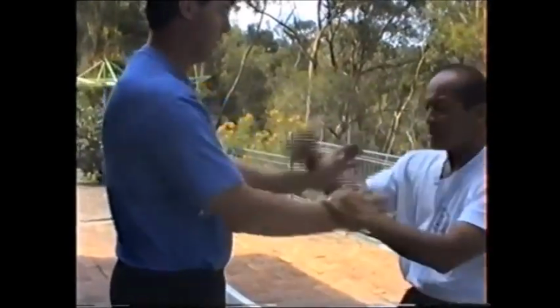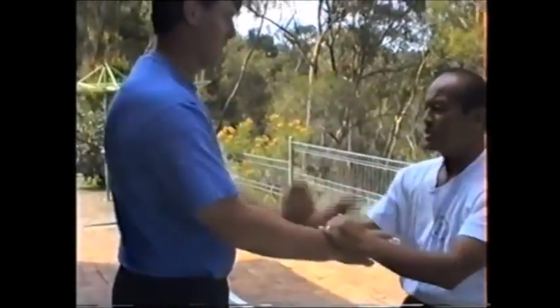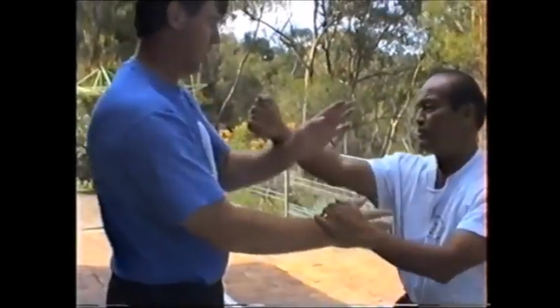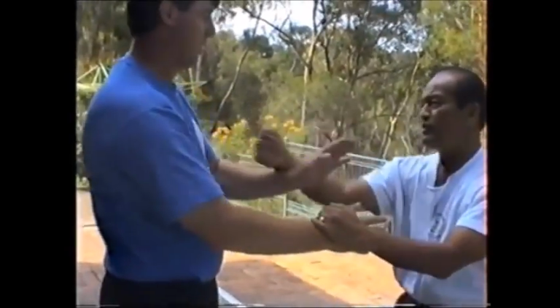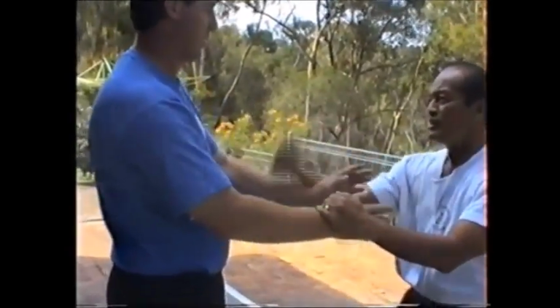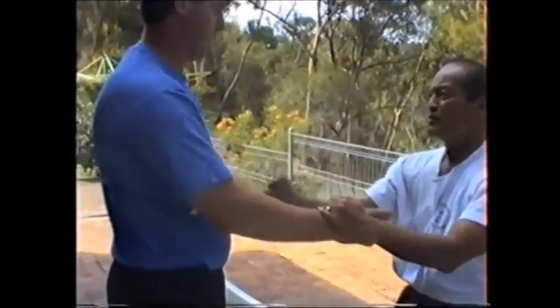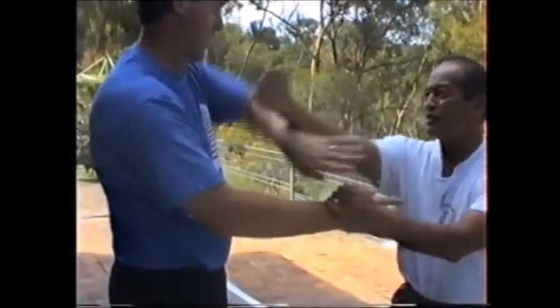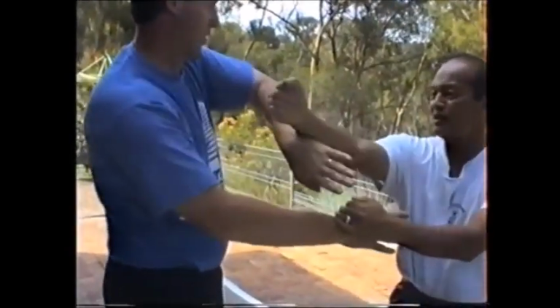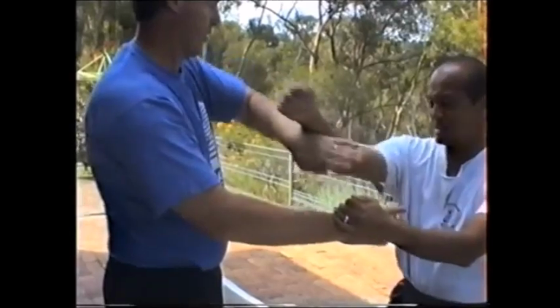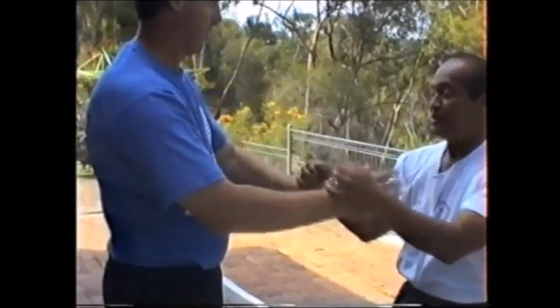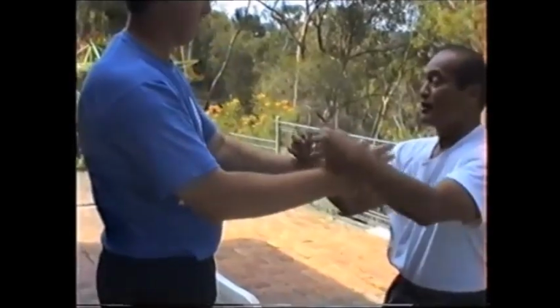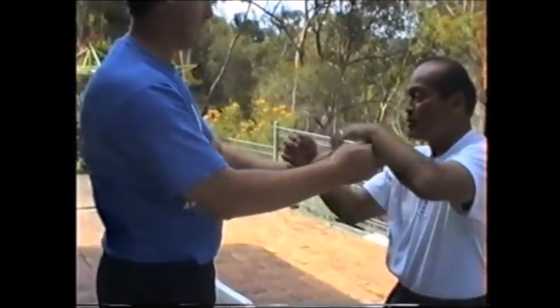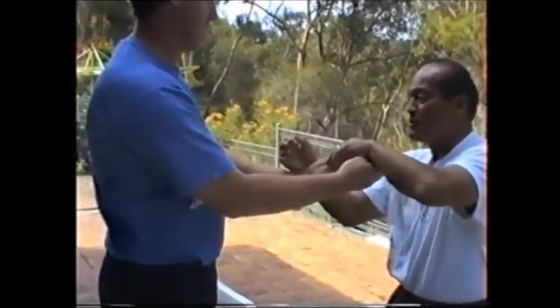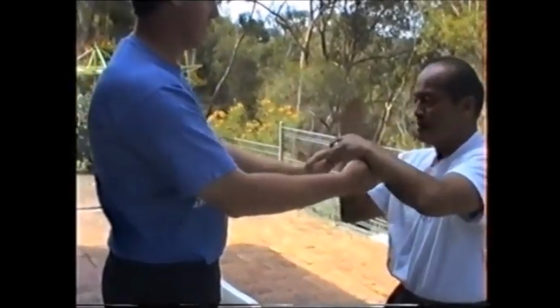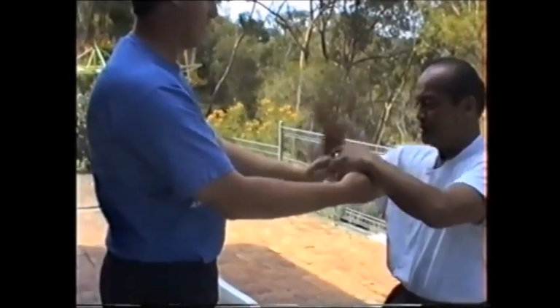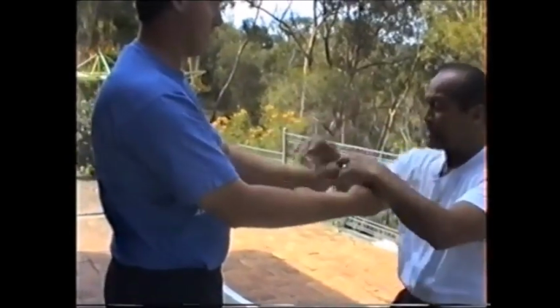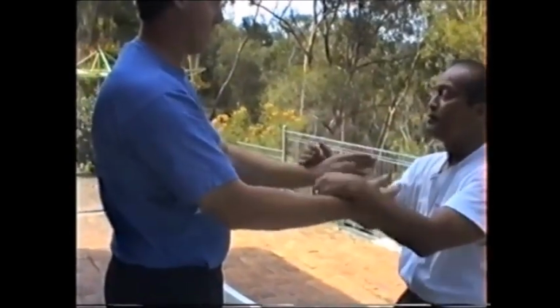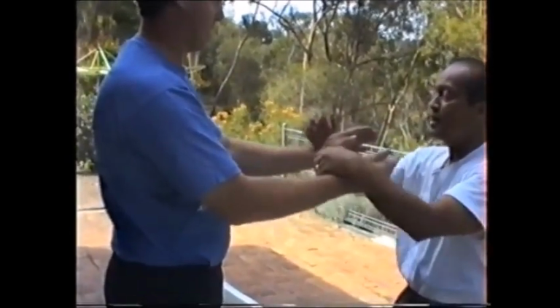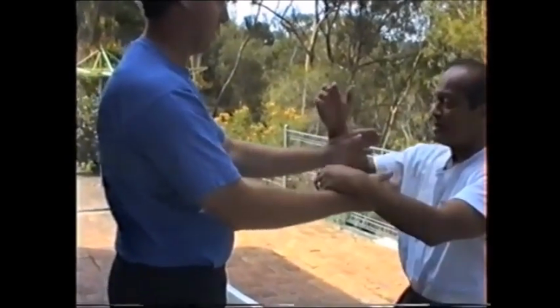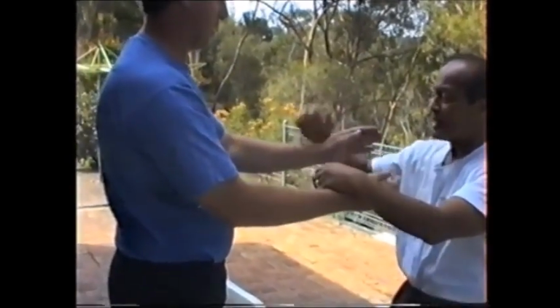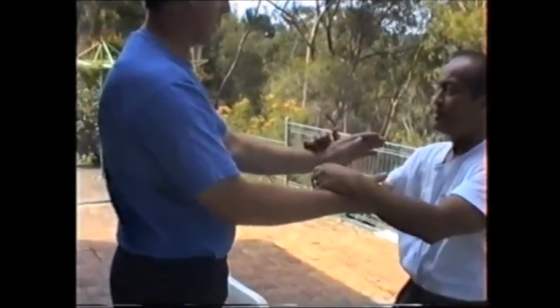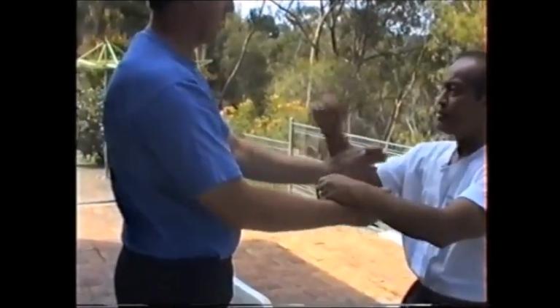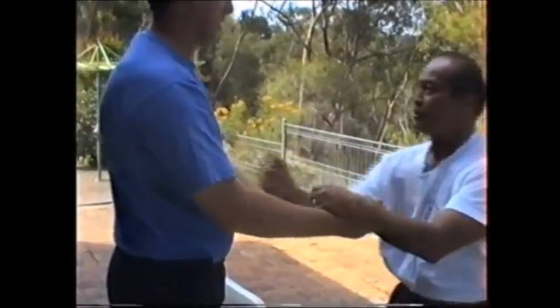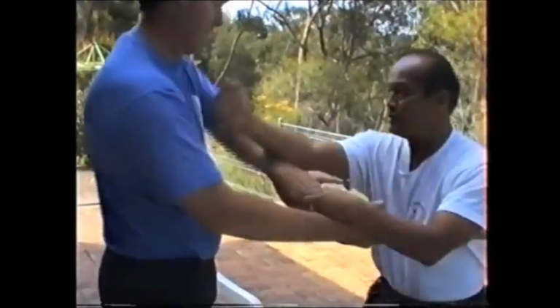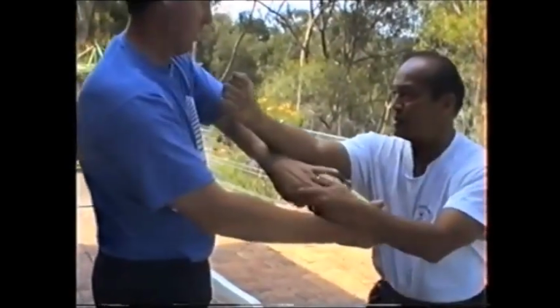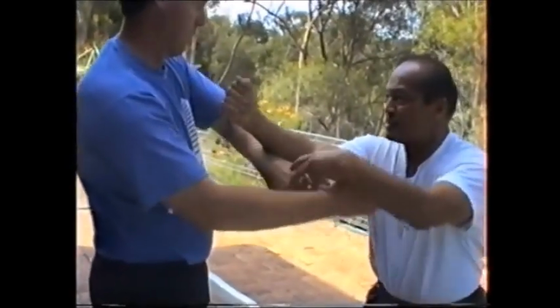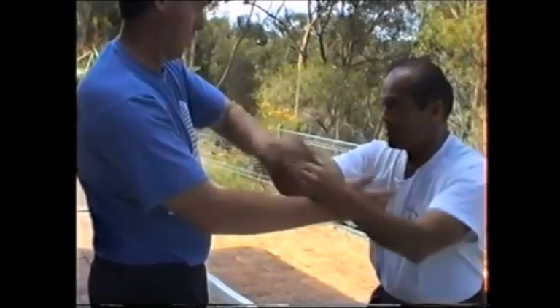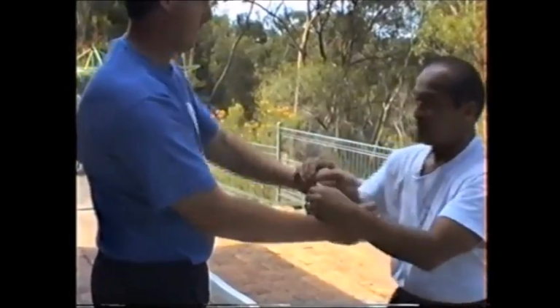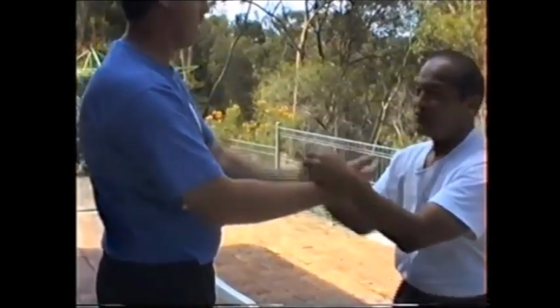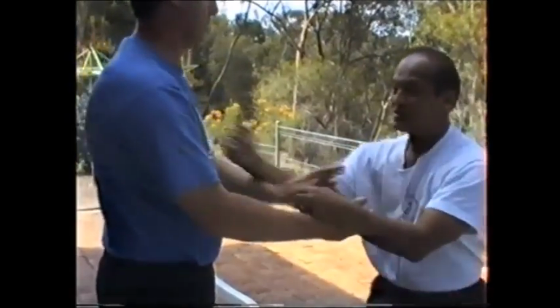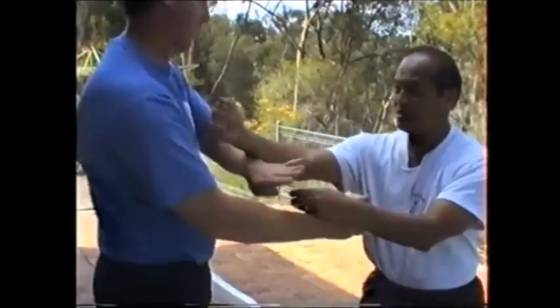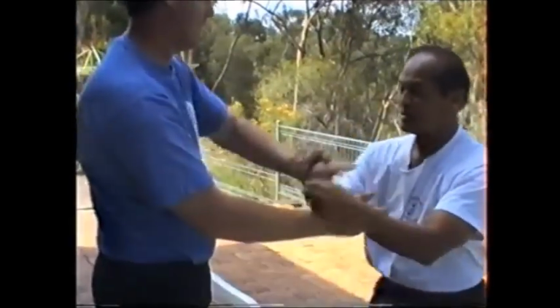Try the Bung-Sau. The Bung-Sau would be diagonal and the Lan-Sau would be the horizontal. Now you feel it? You can feel this, right?